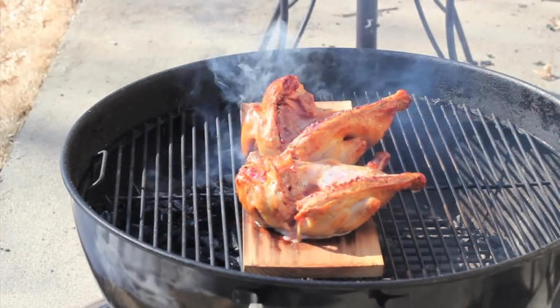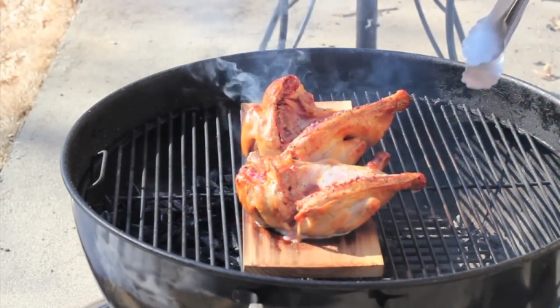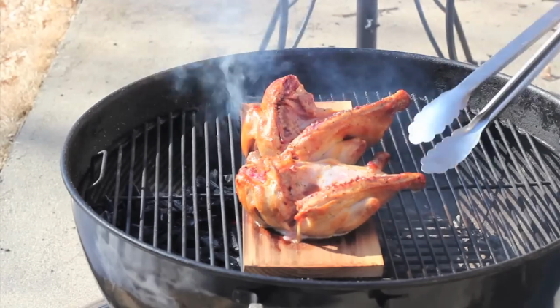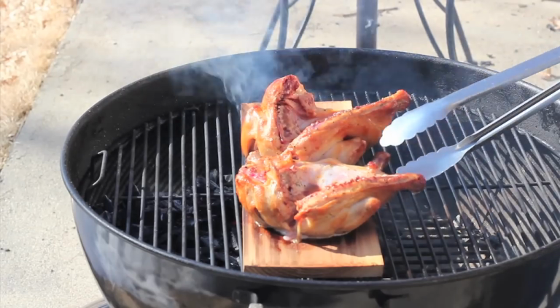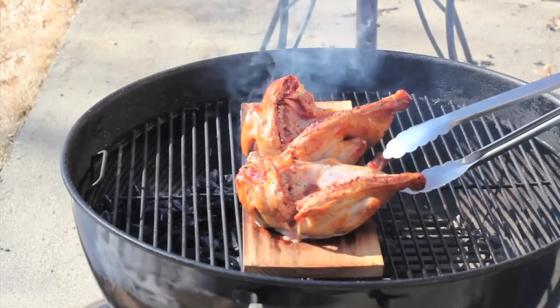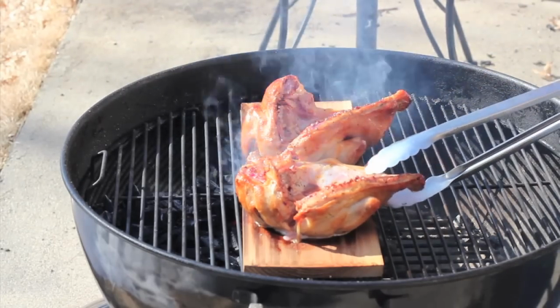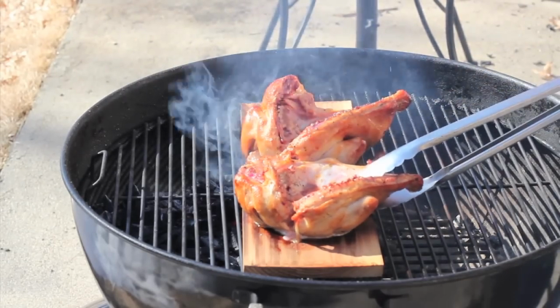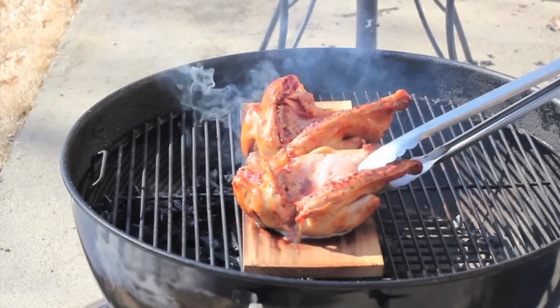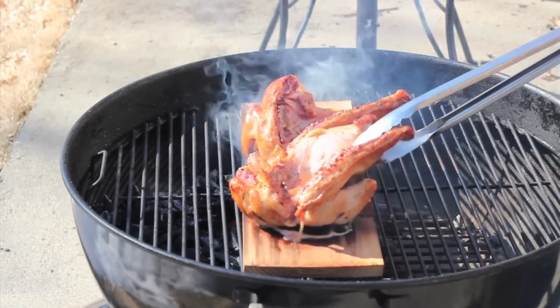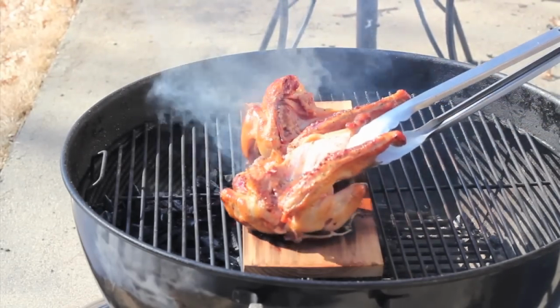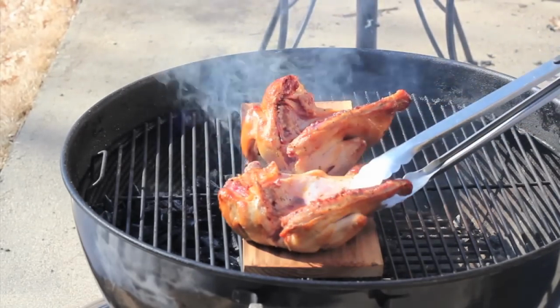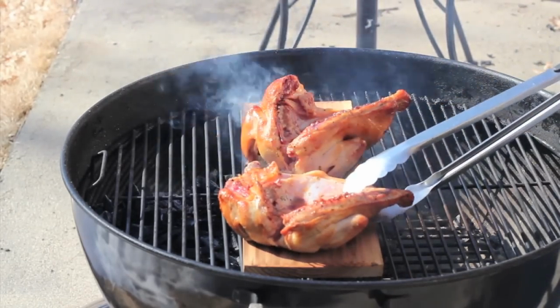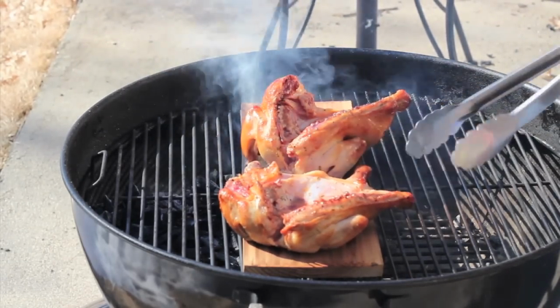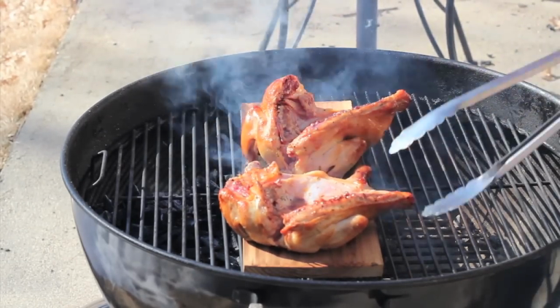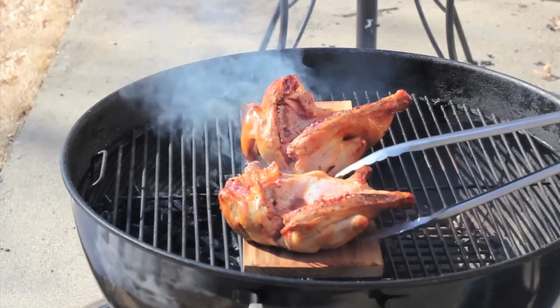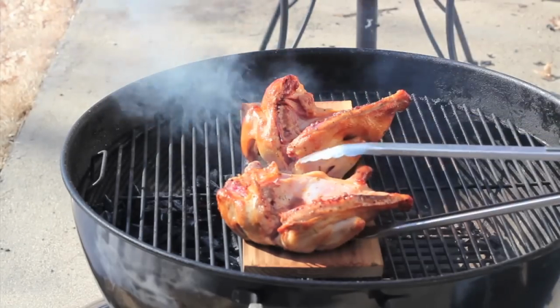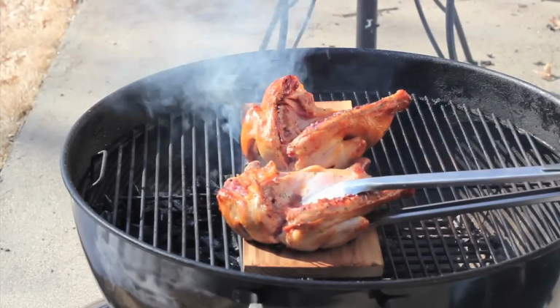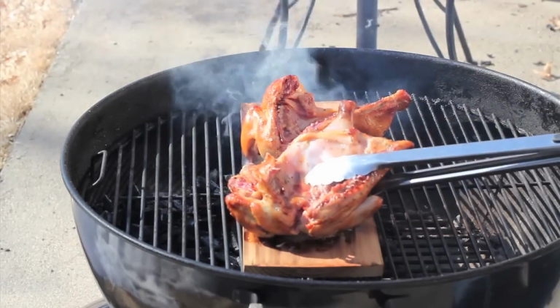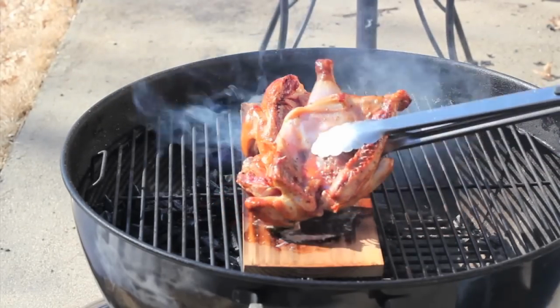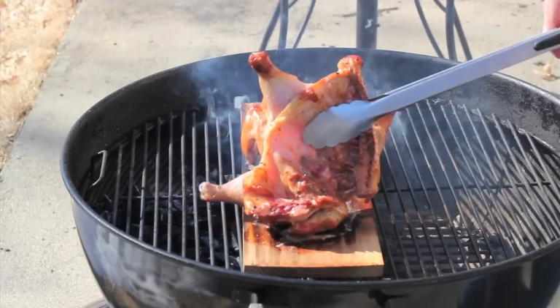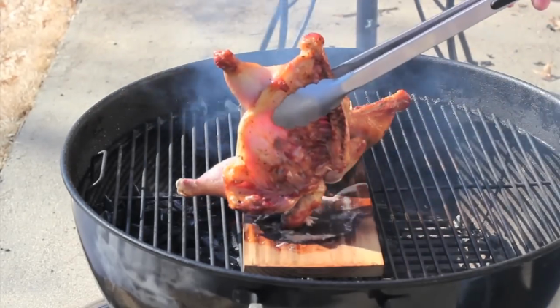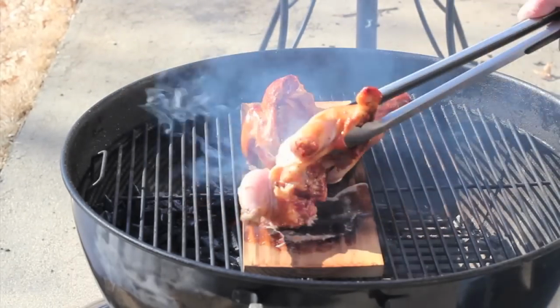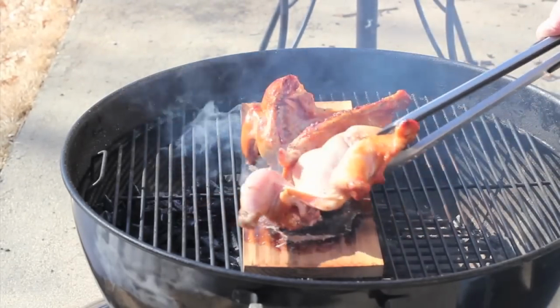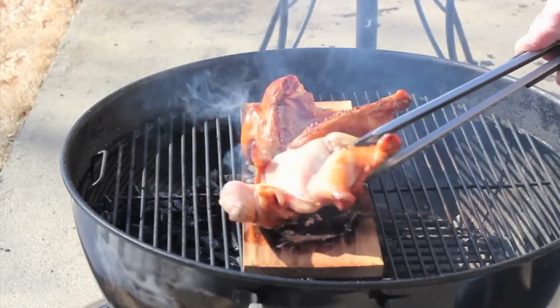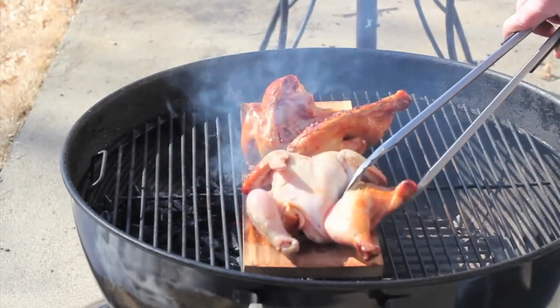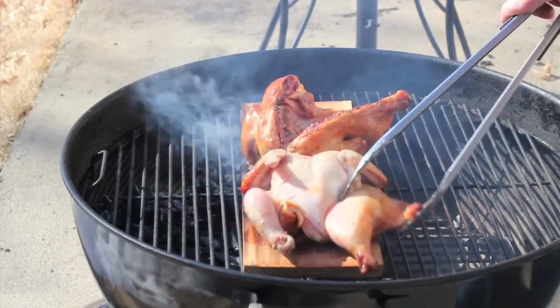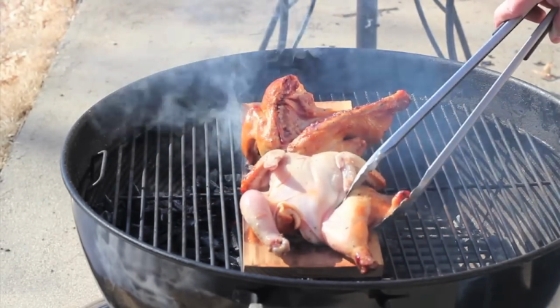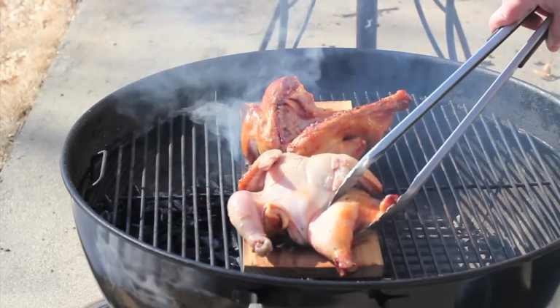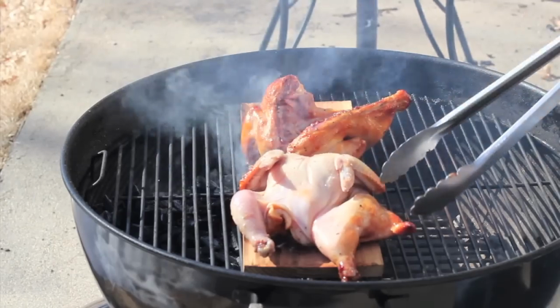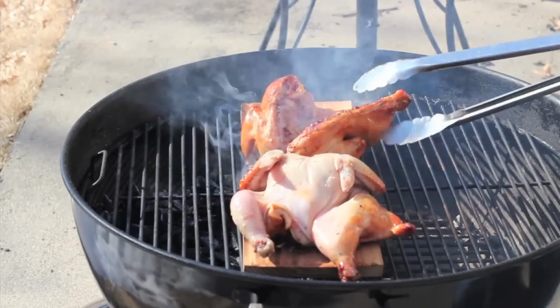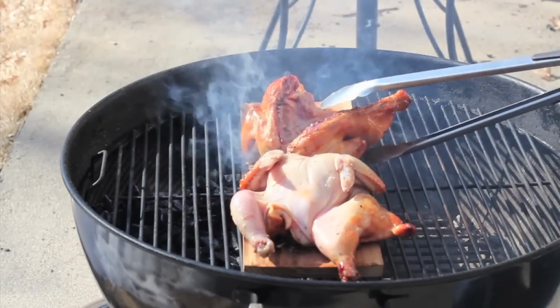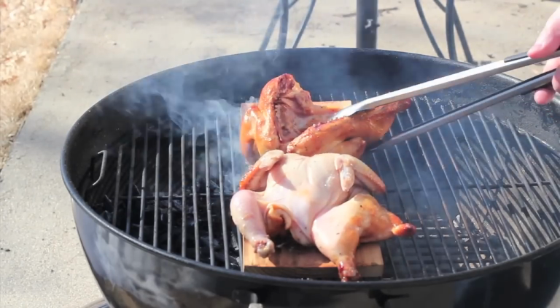During the cooking process, I like to keep the birds moving — rotate them around. You can tell already these things are going to come out so tender they're going to try to fall apart on you. That is okay.